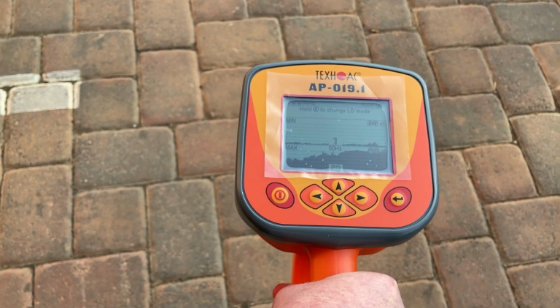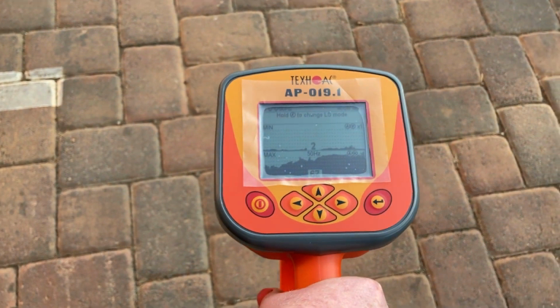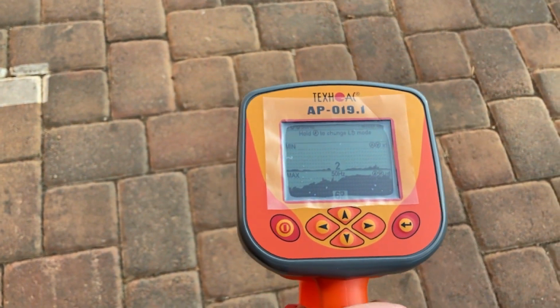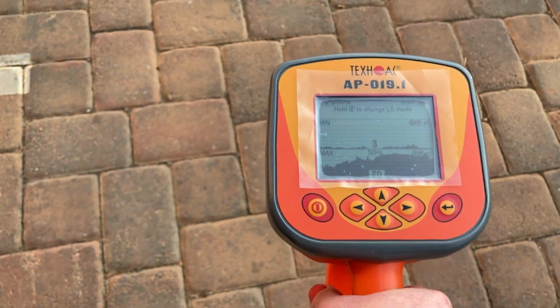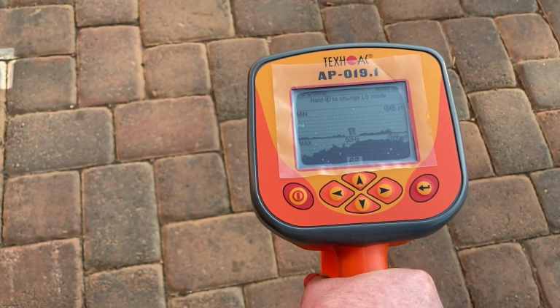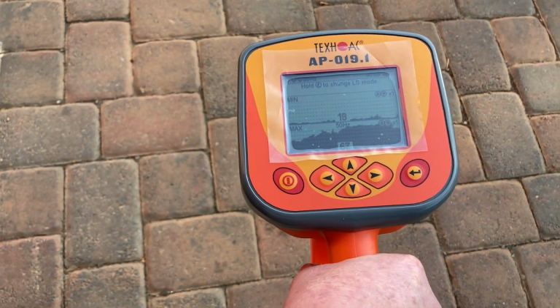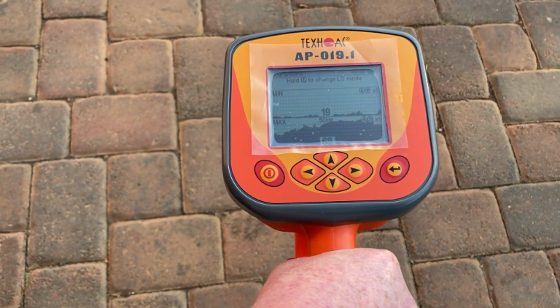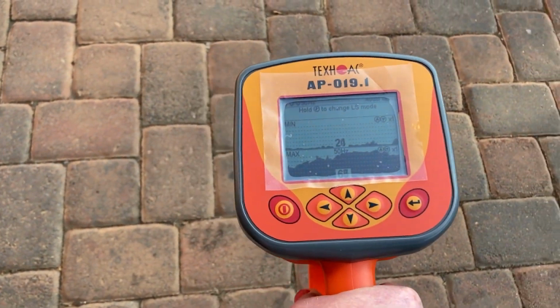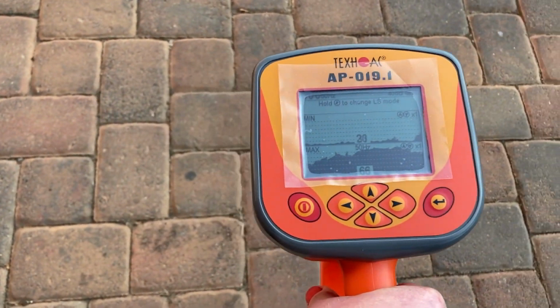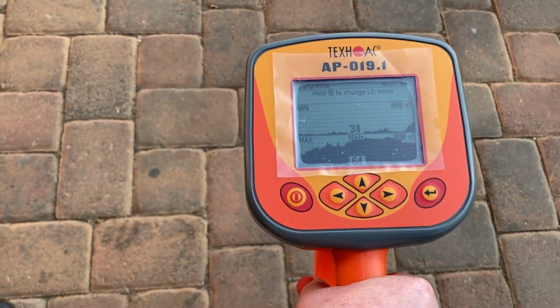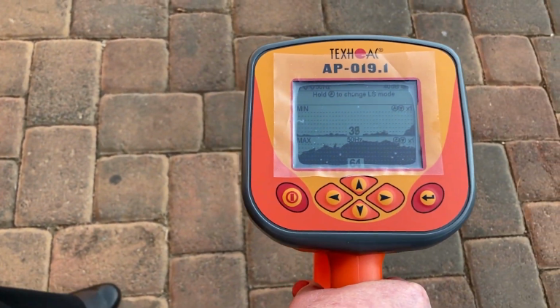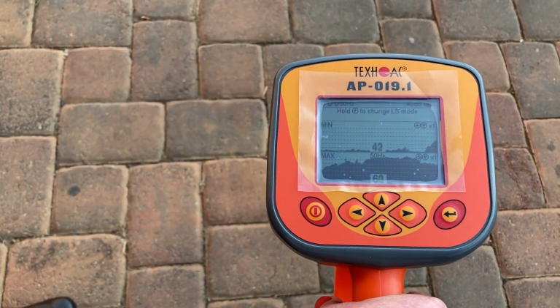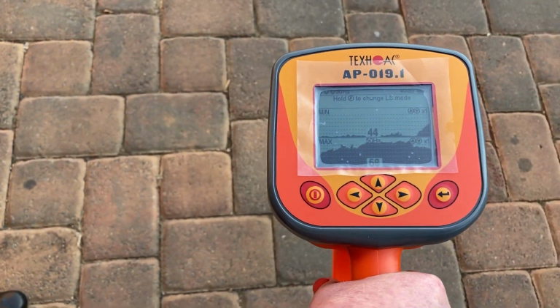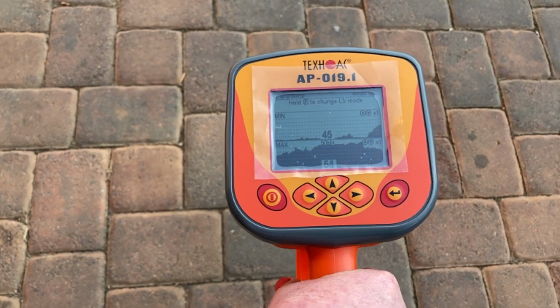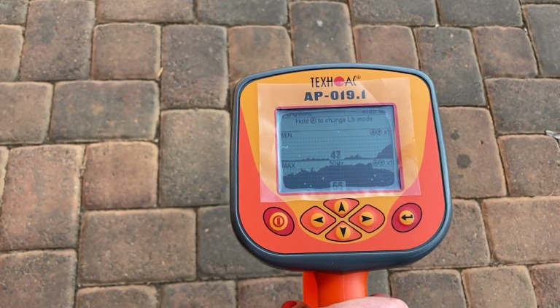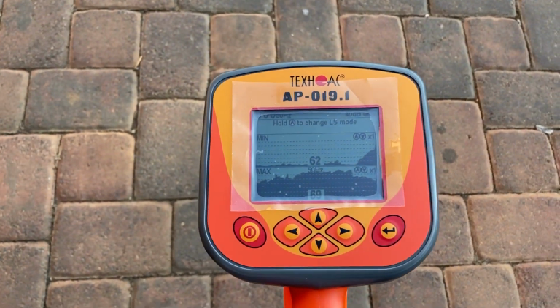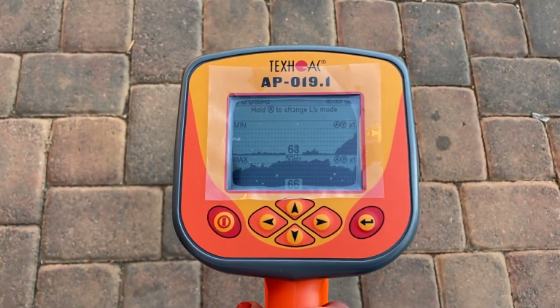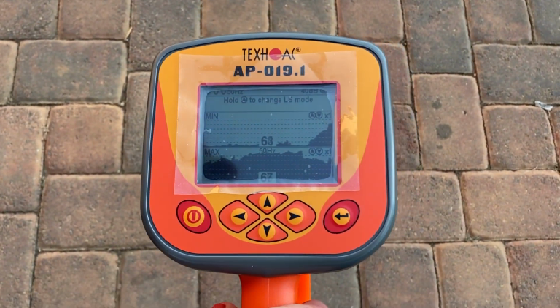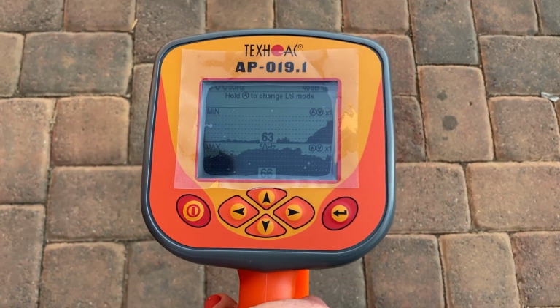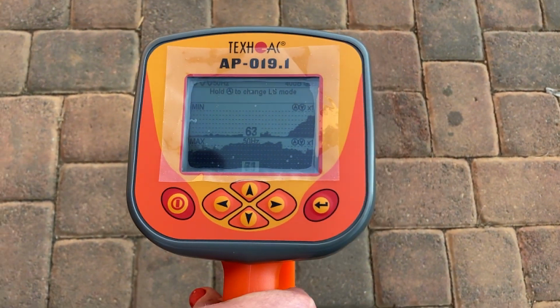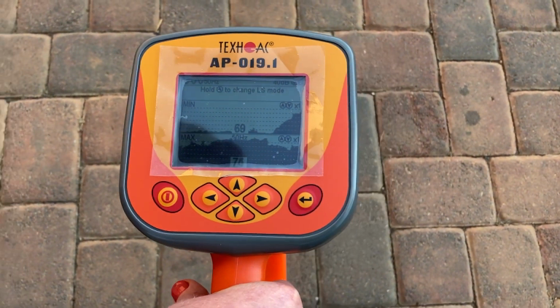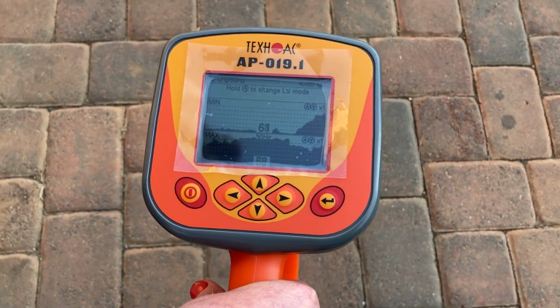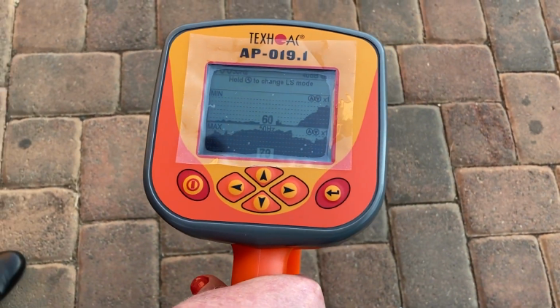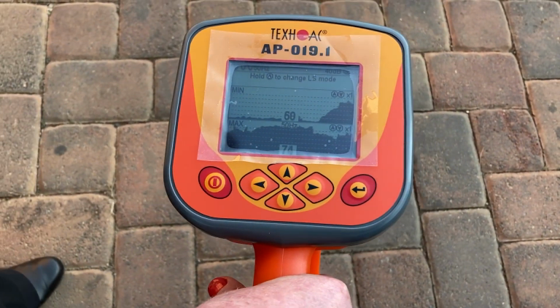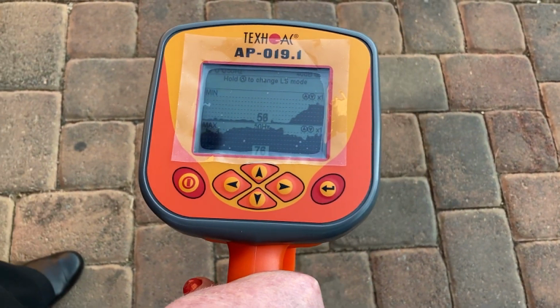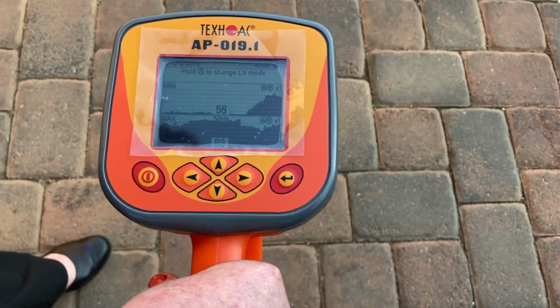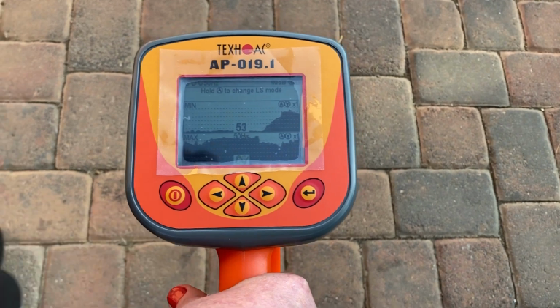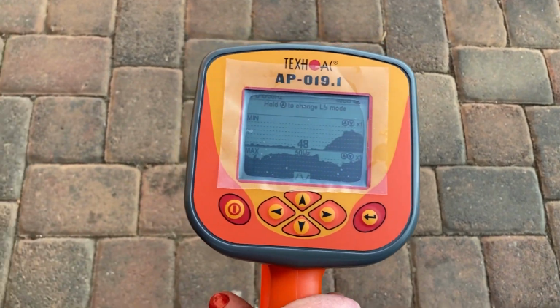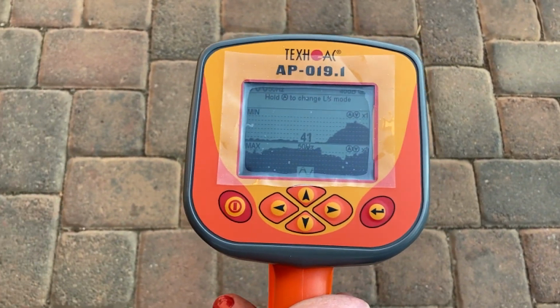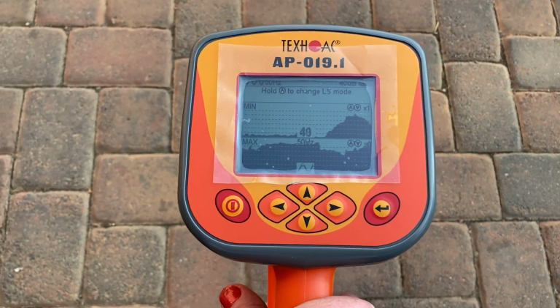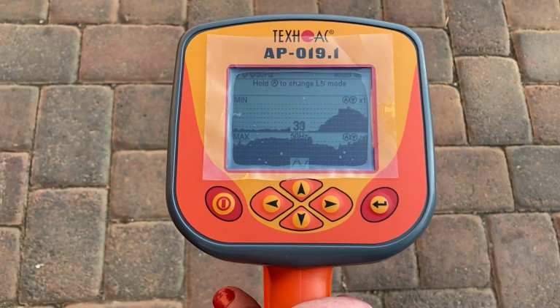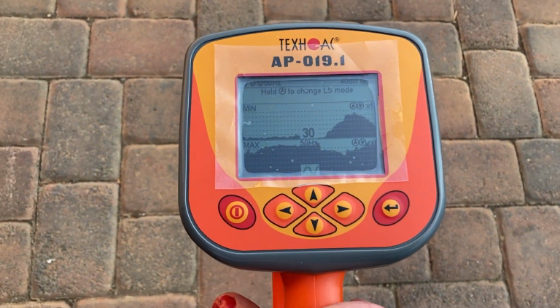Let's move to the right. The number drops down in the center at the bottom, and the opposite happens at the top screen. Then we move to the left.